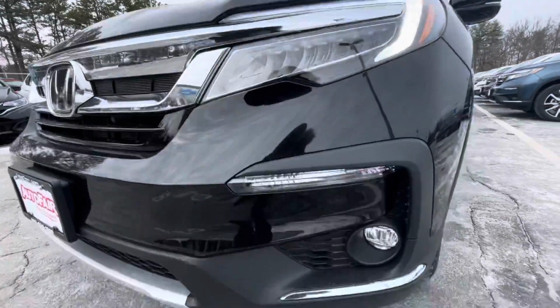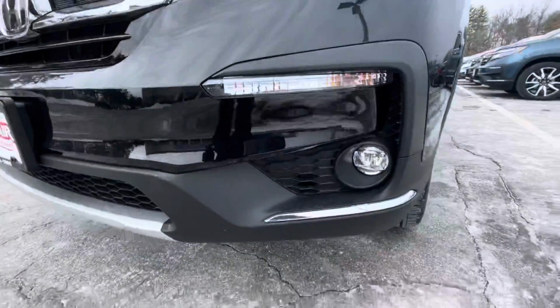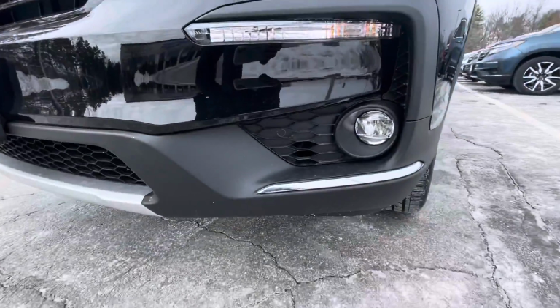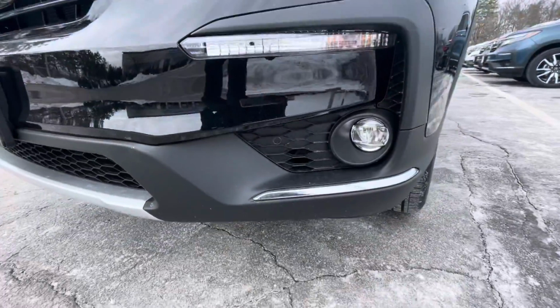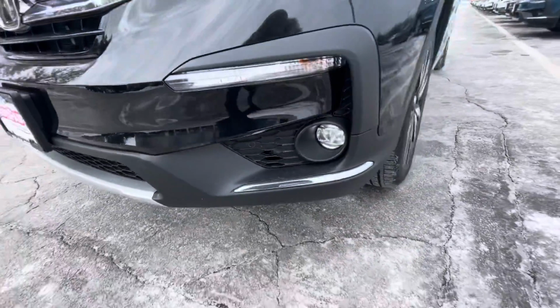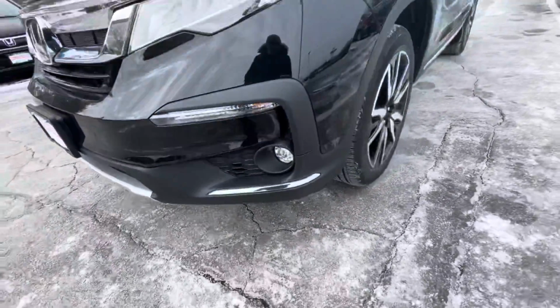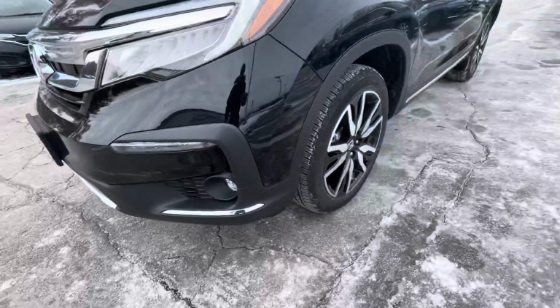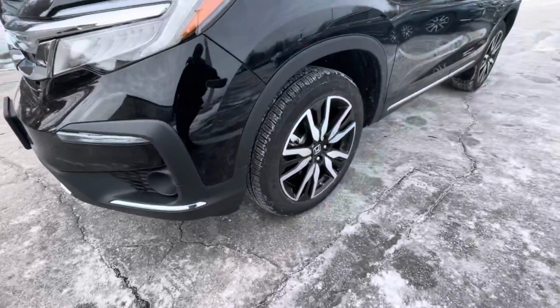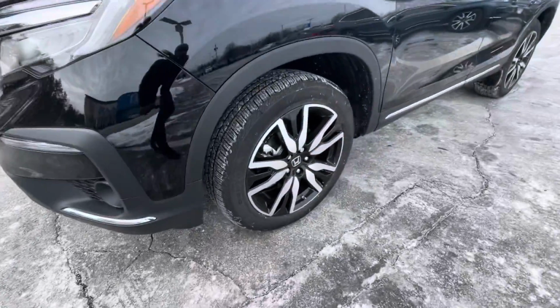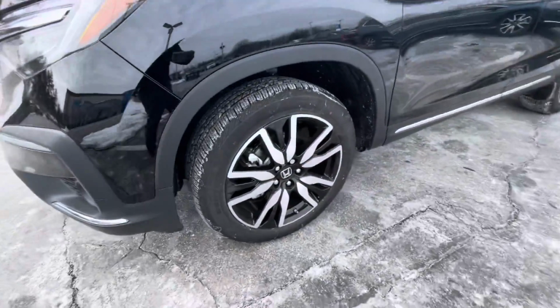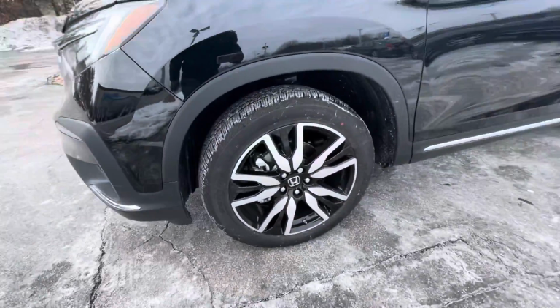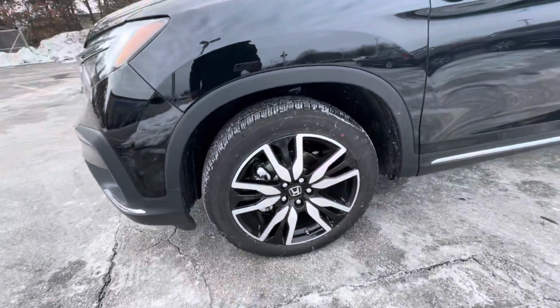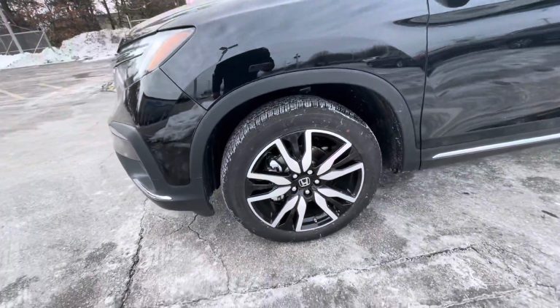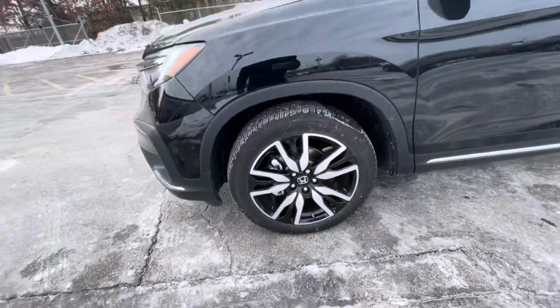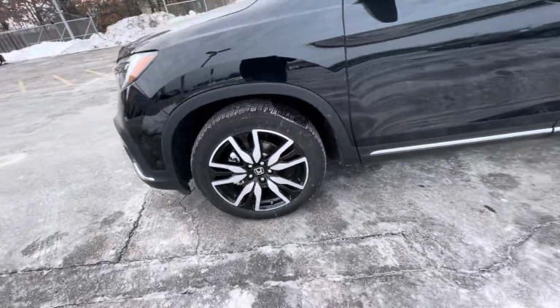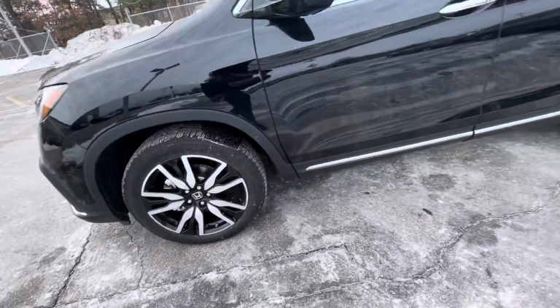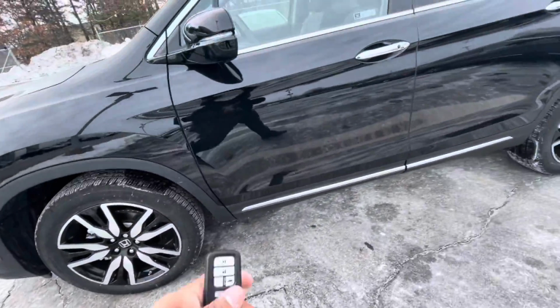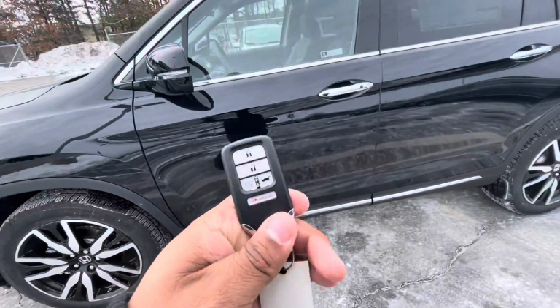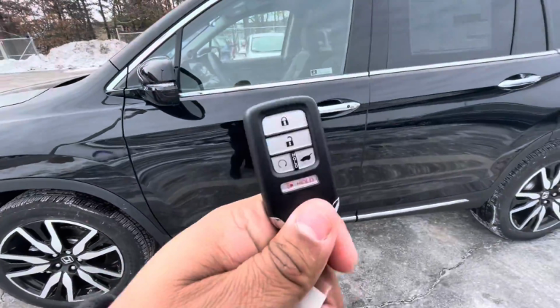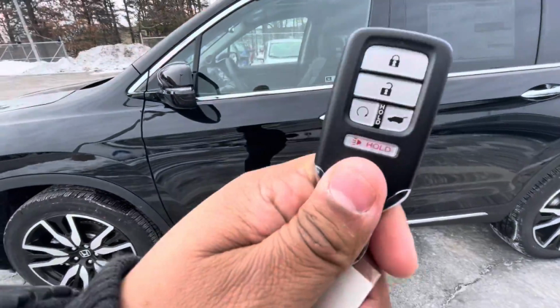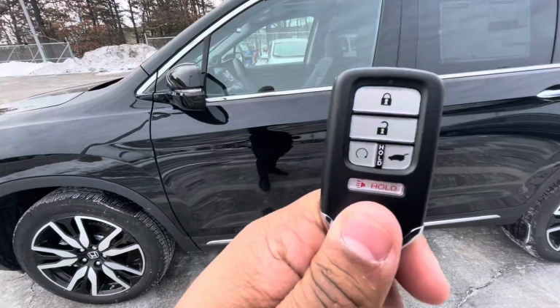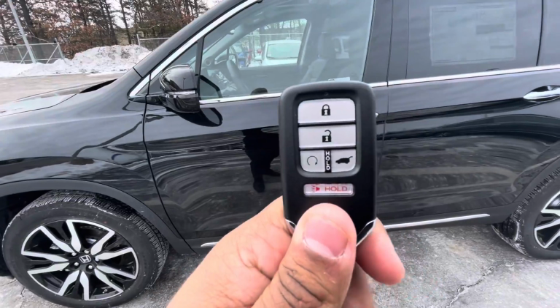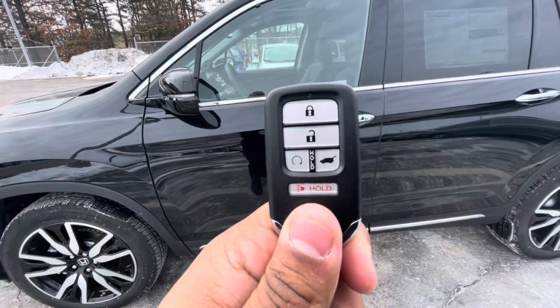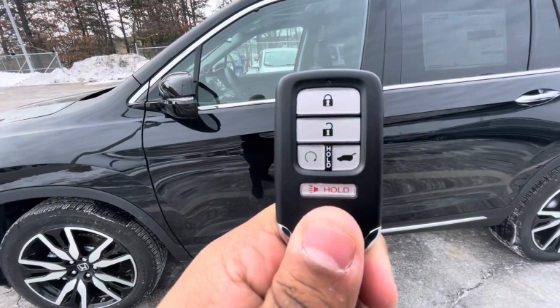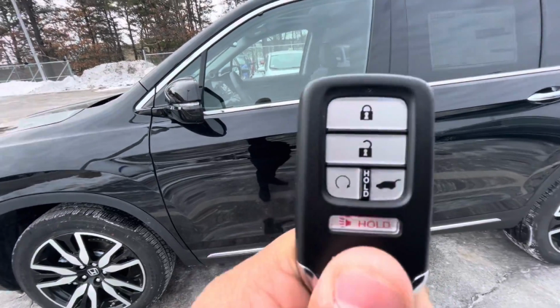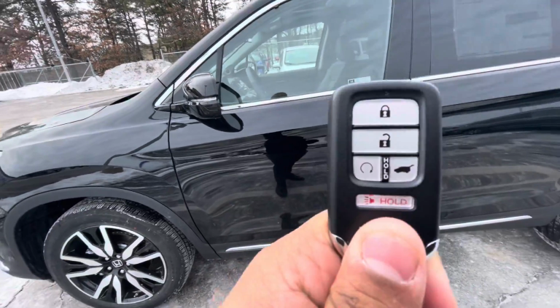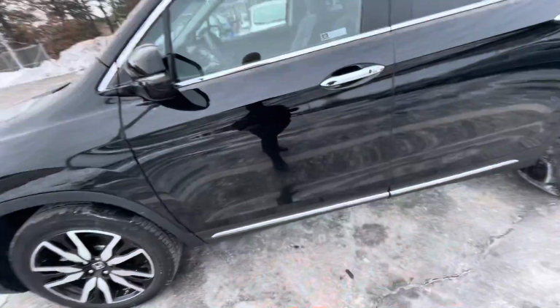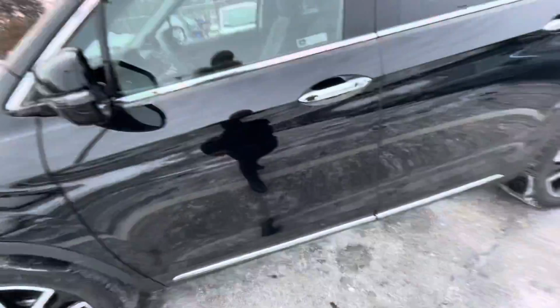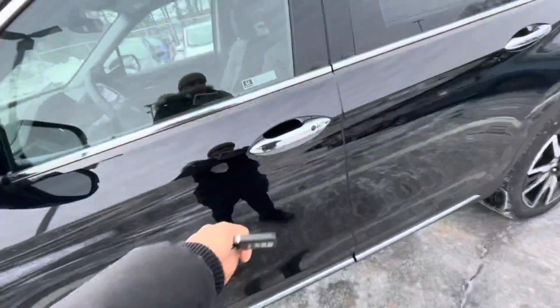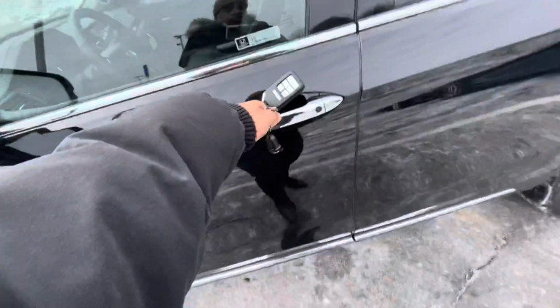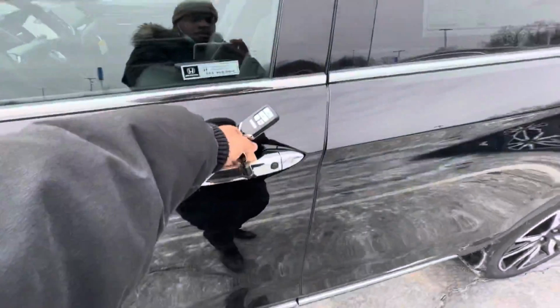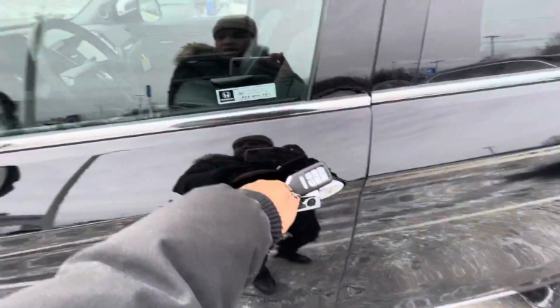Got some nice fog lights down here. You got the nice alloy wheels right here, 20 inch. The key fob is equipped with the automatic tailgate button, remote starter as well. Keyless entry is equipped right here.